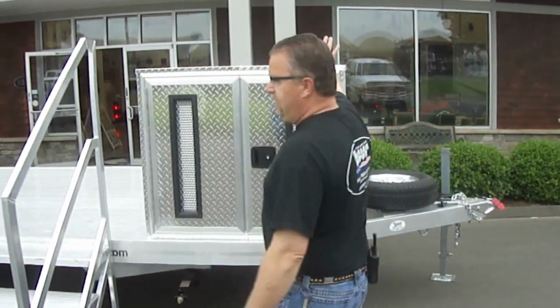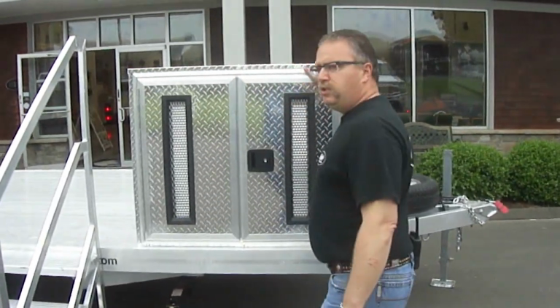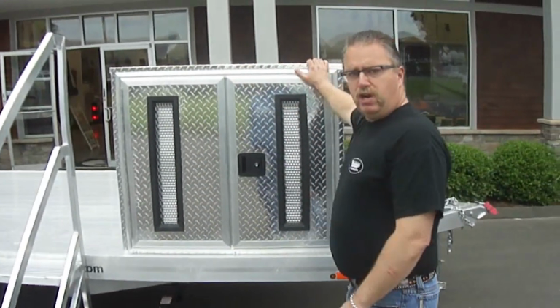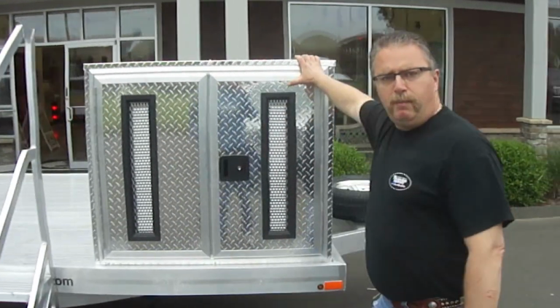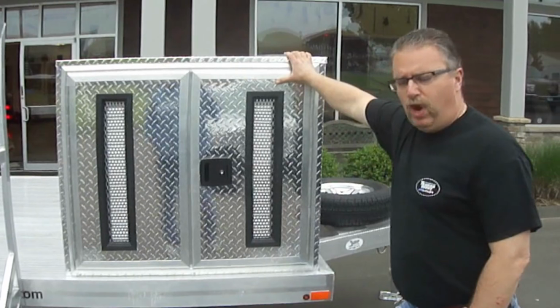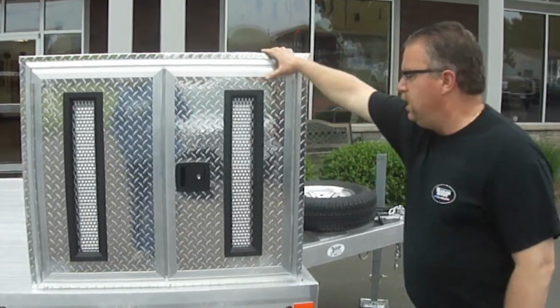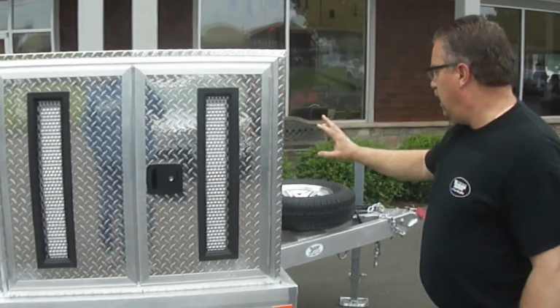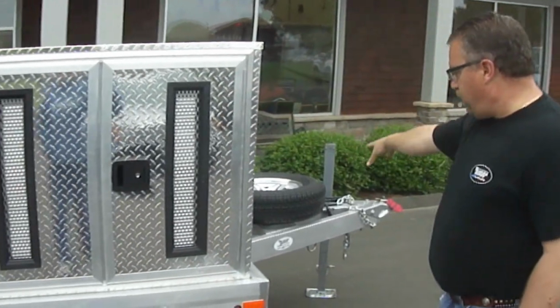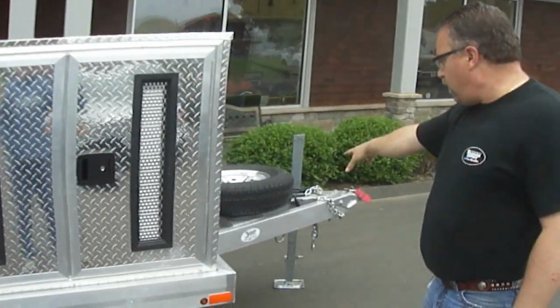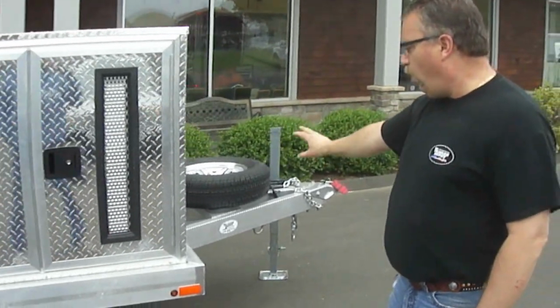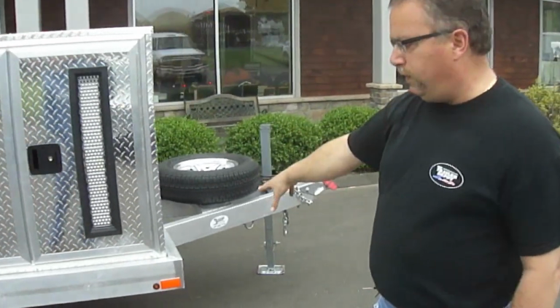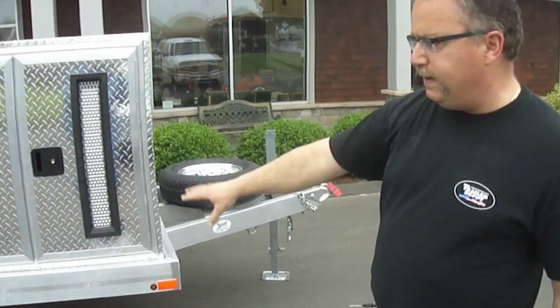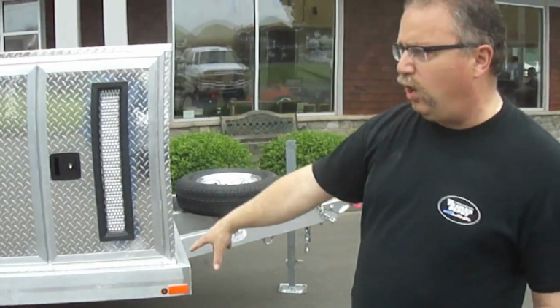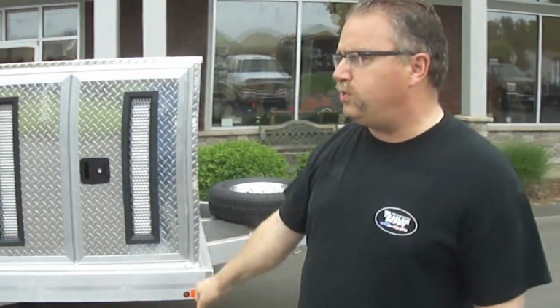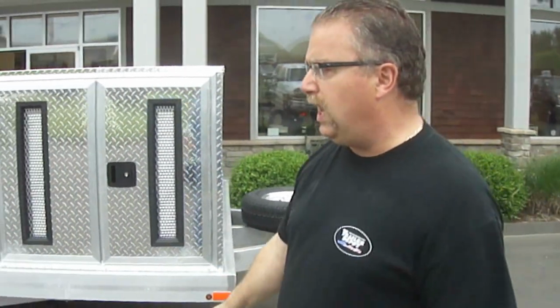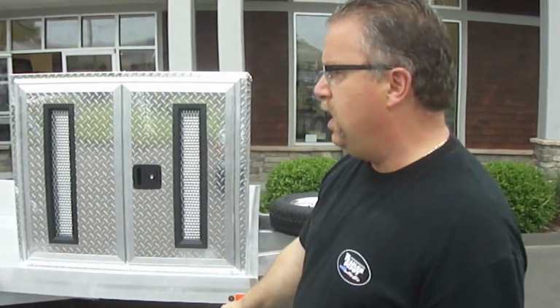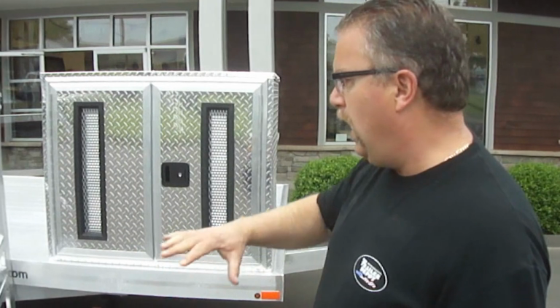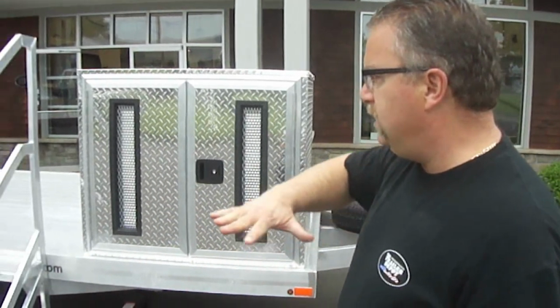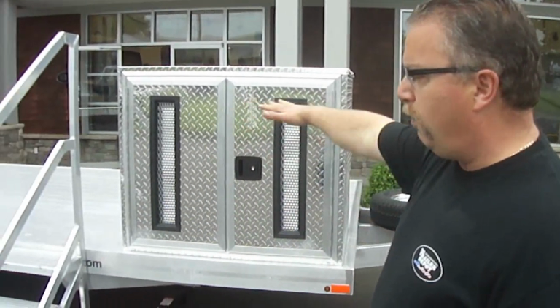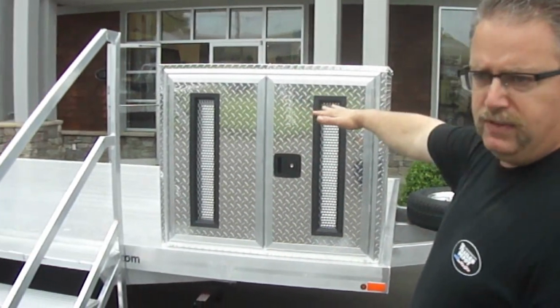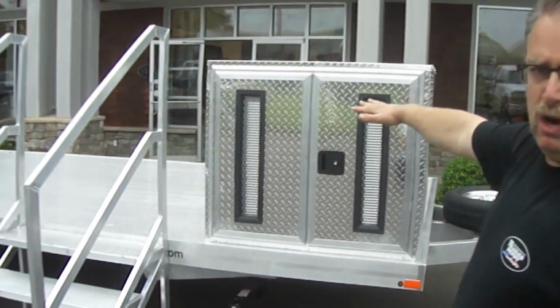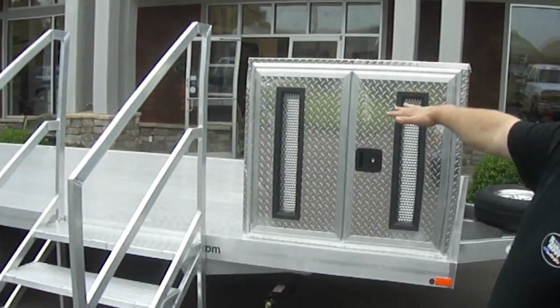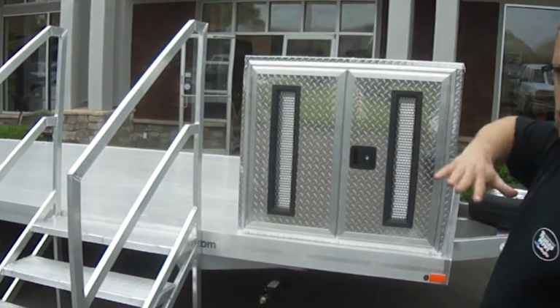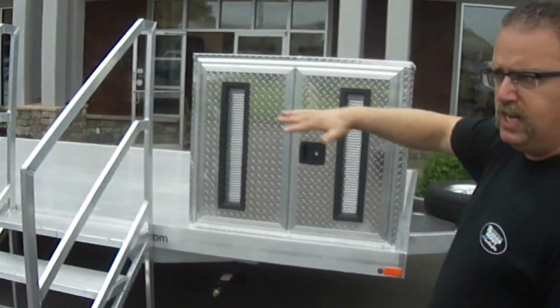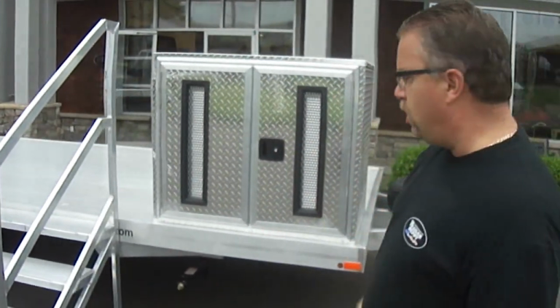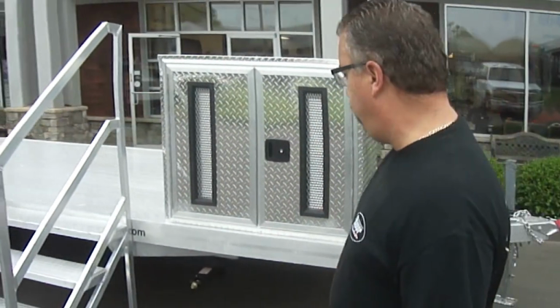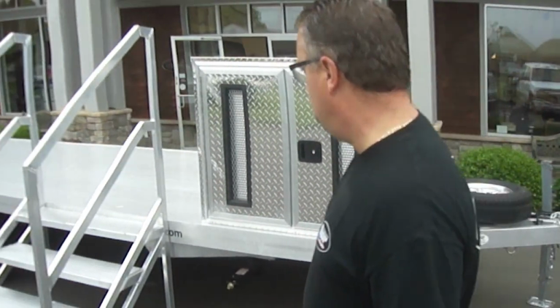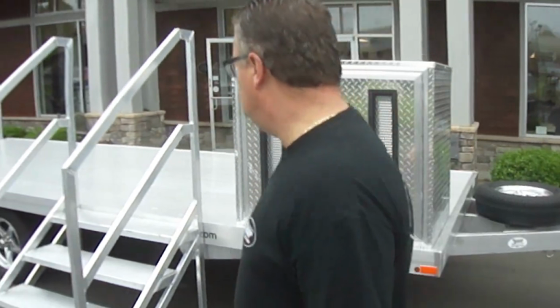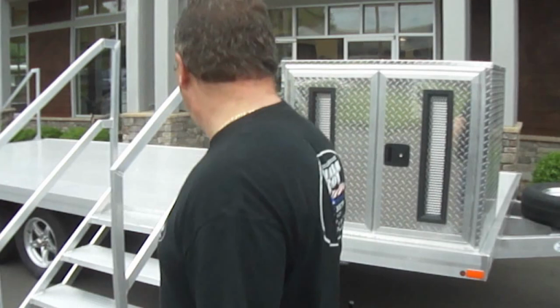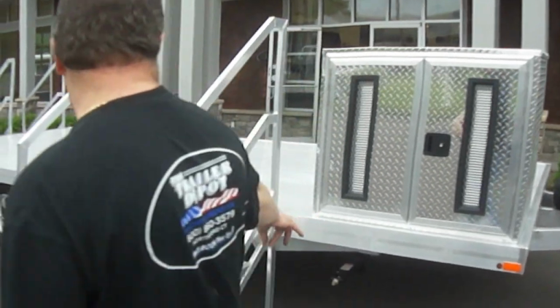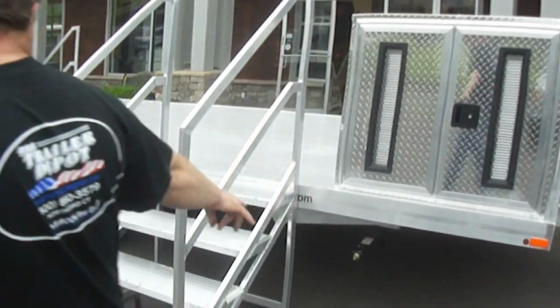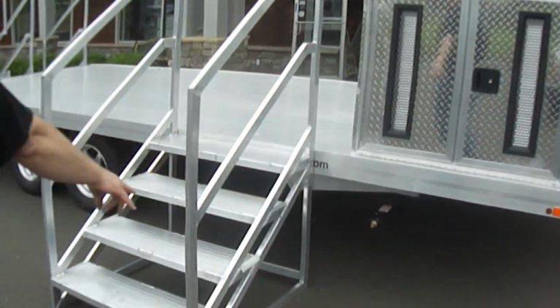It's set up with a generator compartment in the front, a spare tire, all-aluminum frame, and a deck-over design so it's very light. We needed the deck-over to have the width so there's no obstruction with the fenders. It's got four stabilizer jacks, one in each corner.